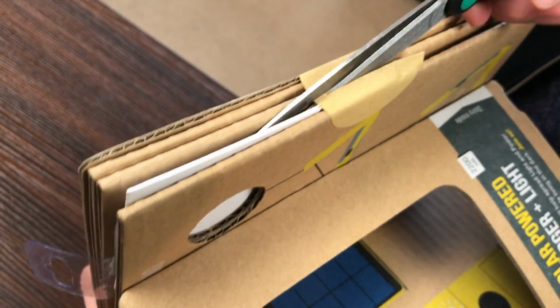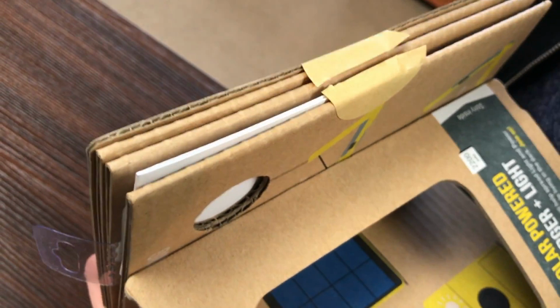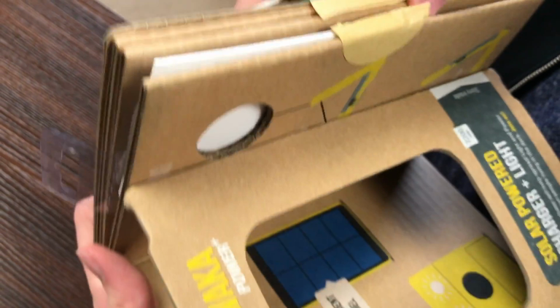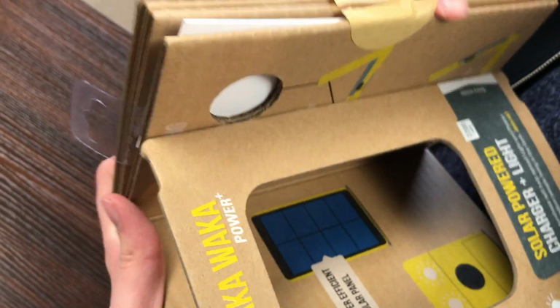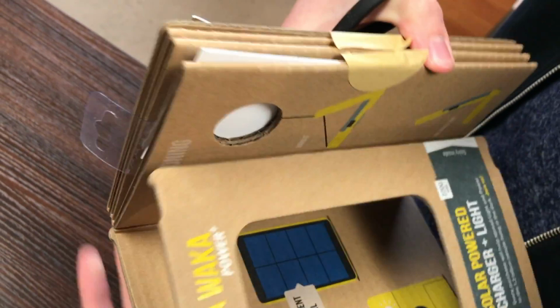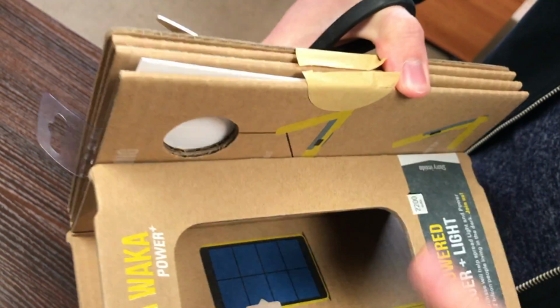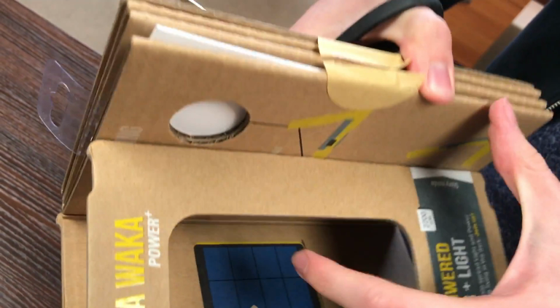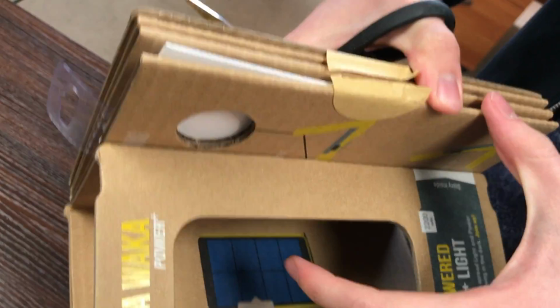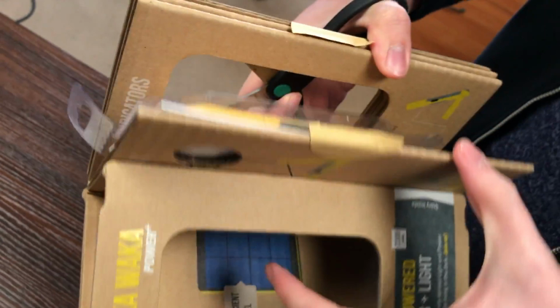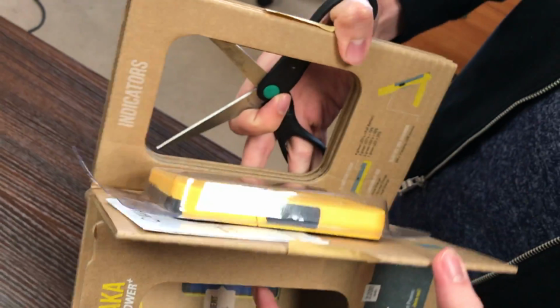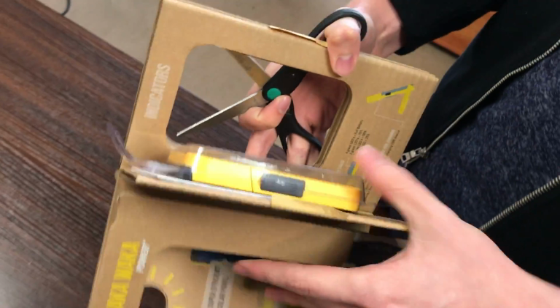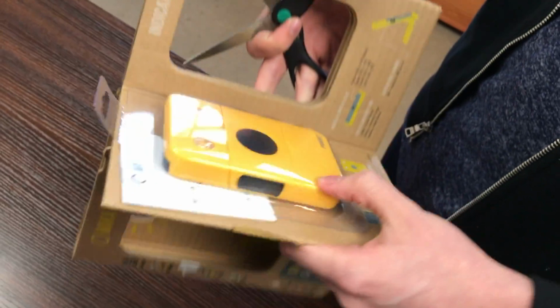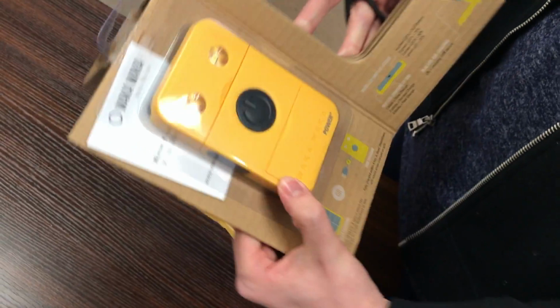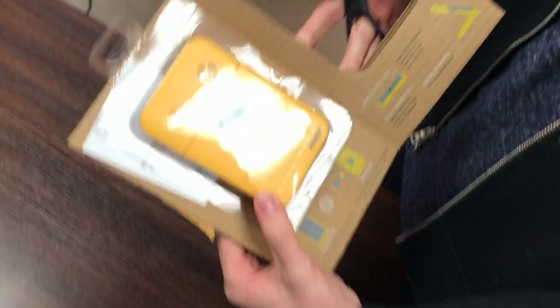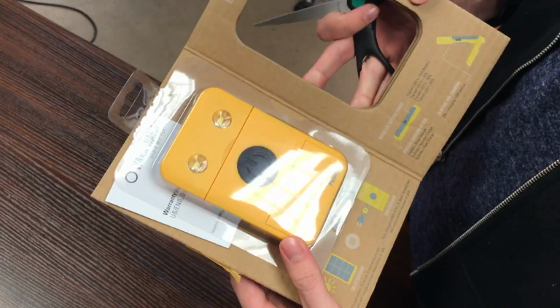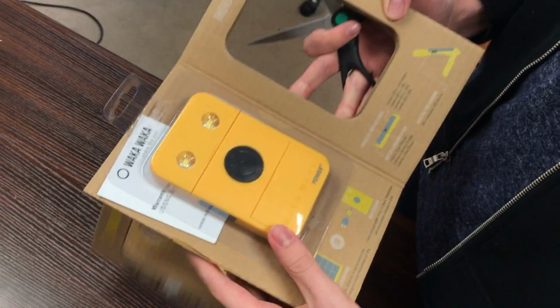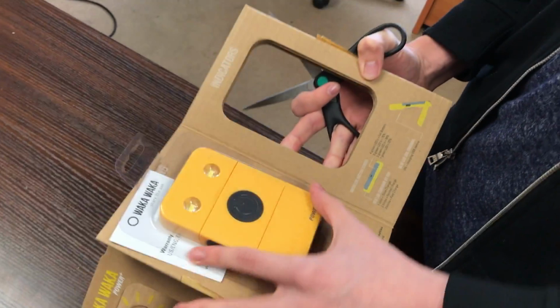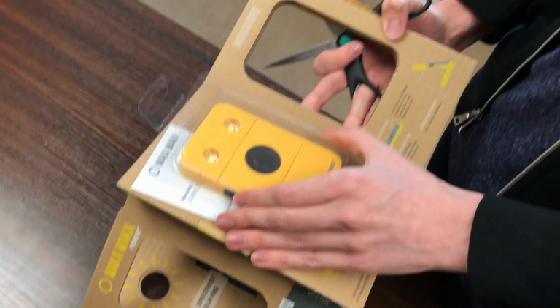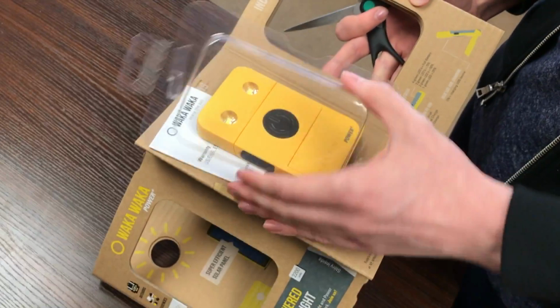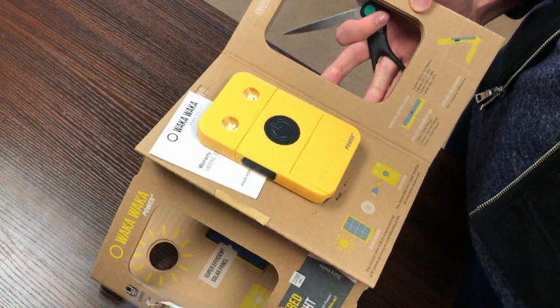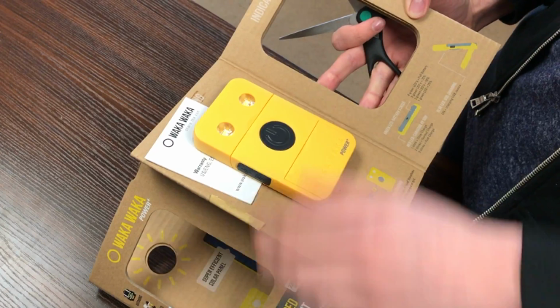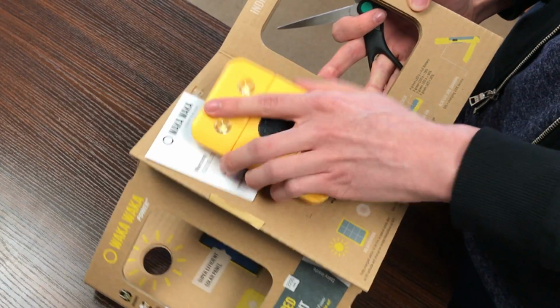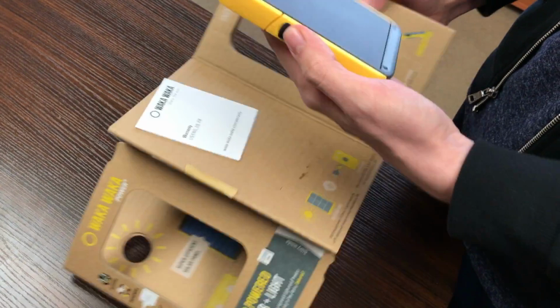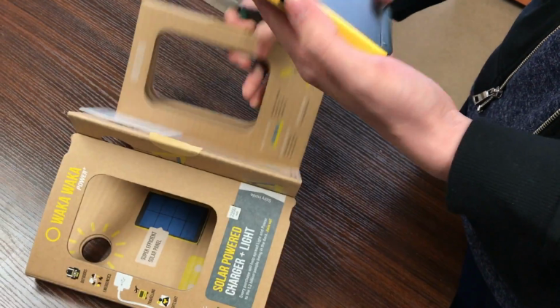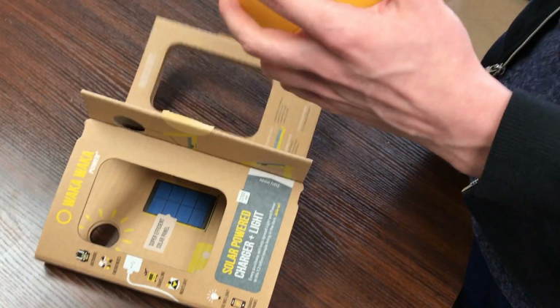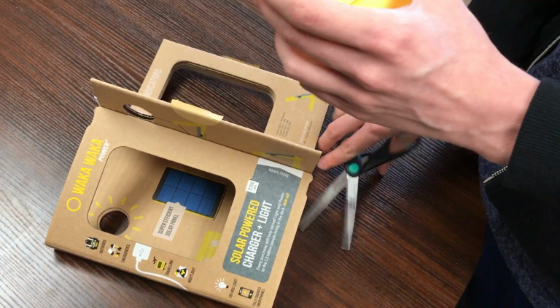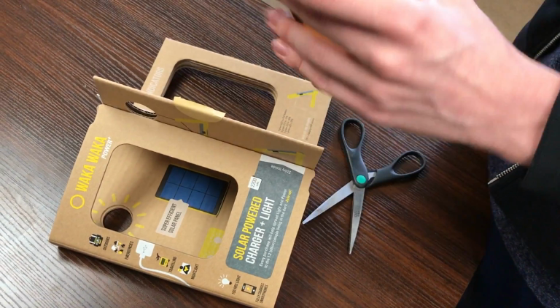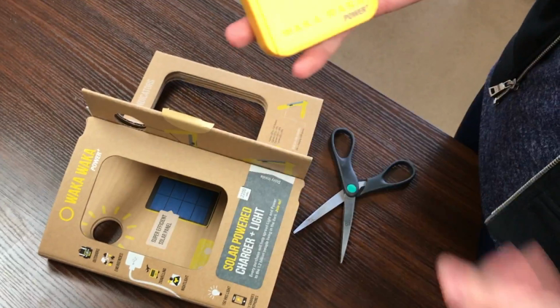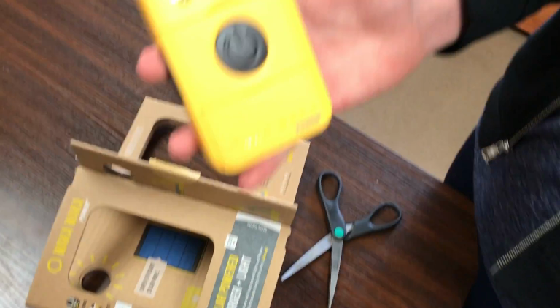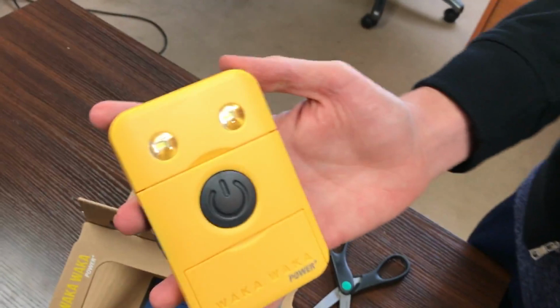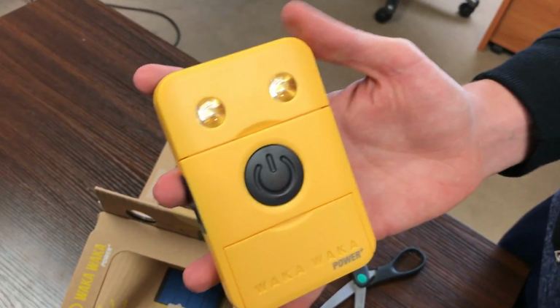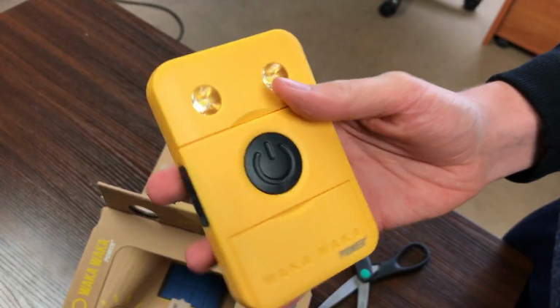Pretty easy to cut open here. Let's see what's inside. Here it is — it's very lightweight and very durable. It's meant for that outdoor use, as I mentioned before.